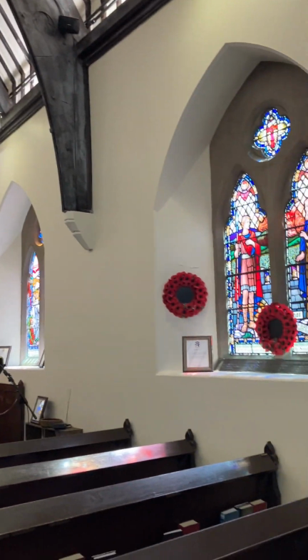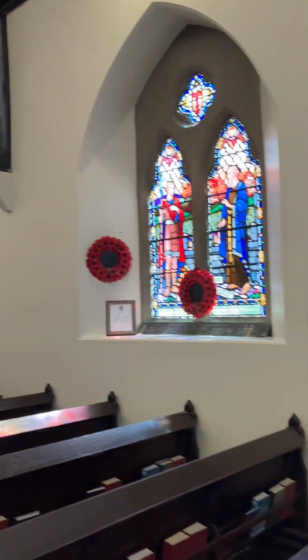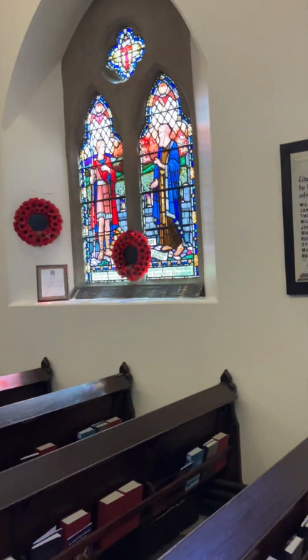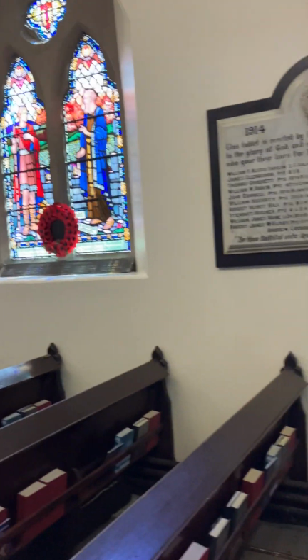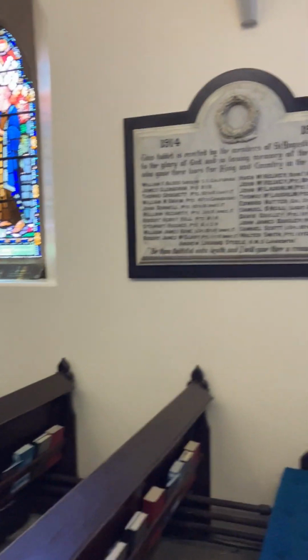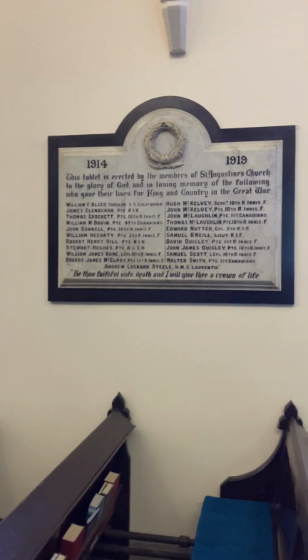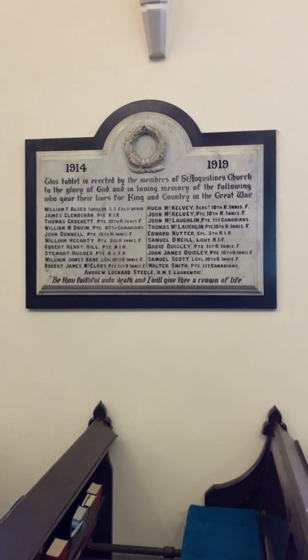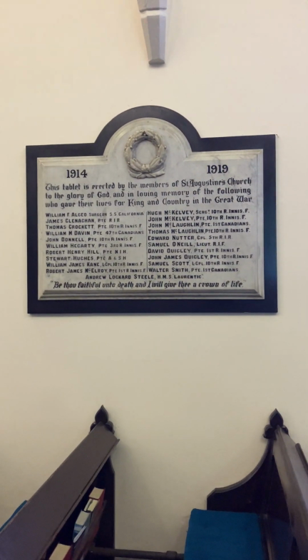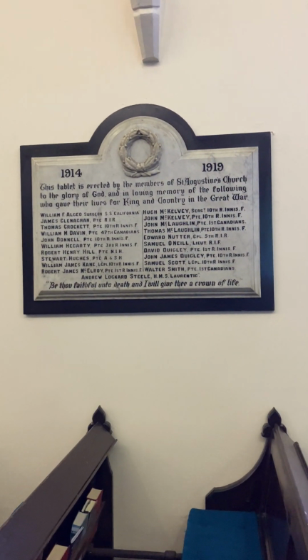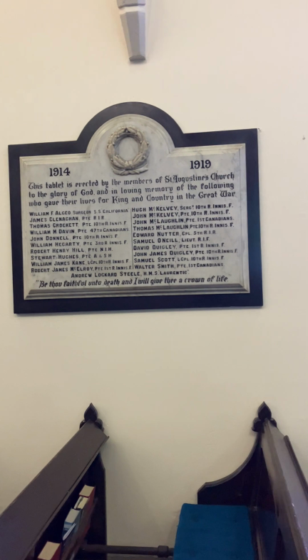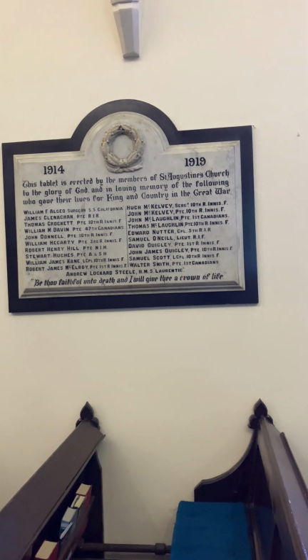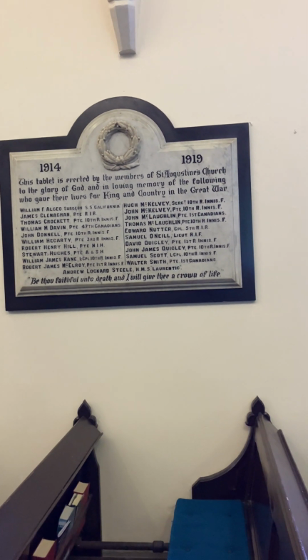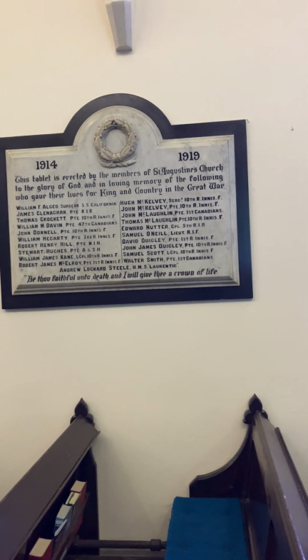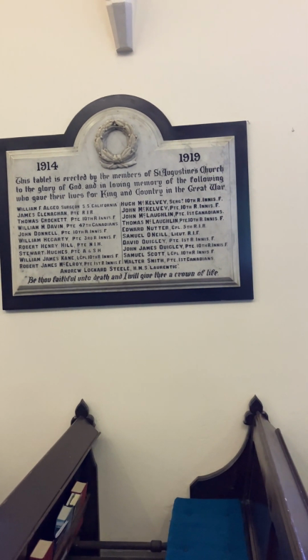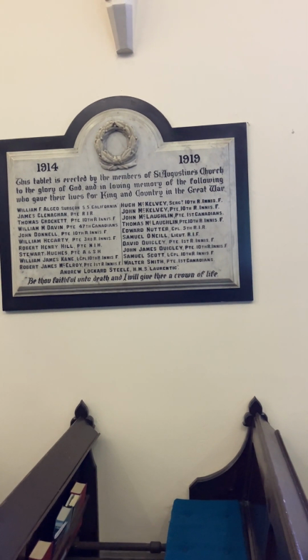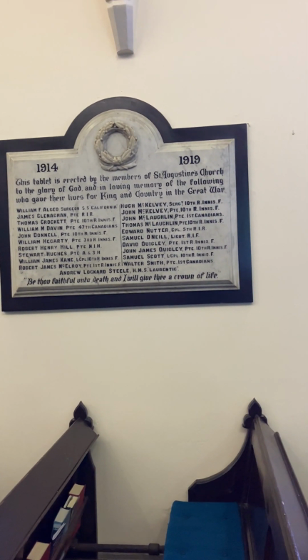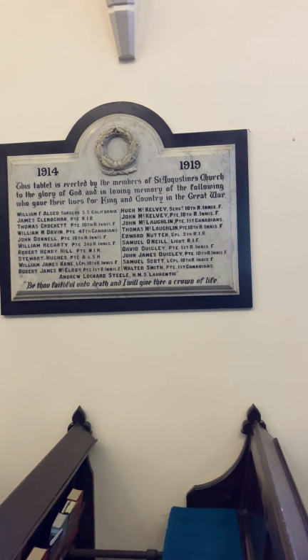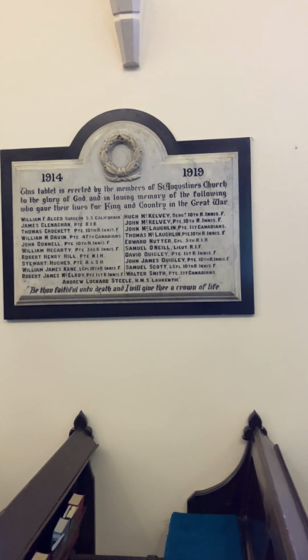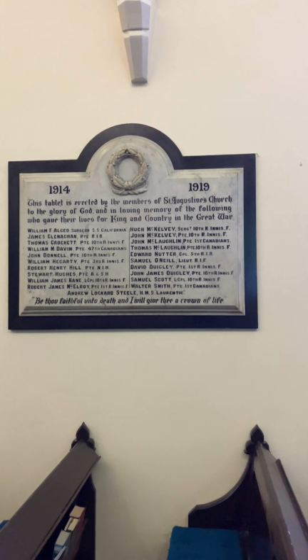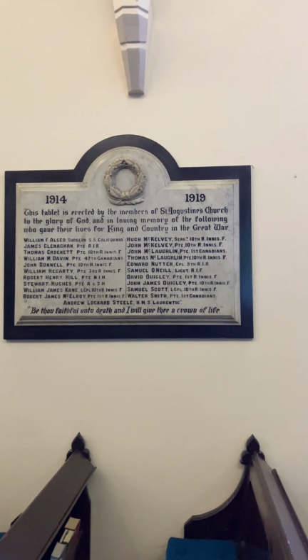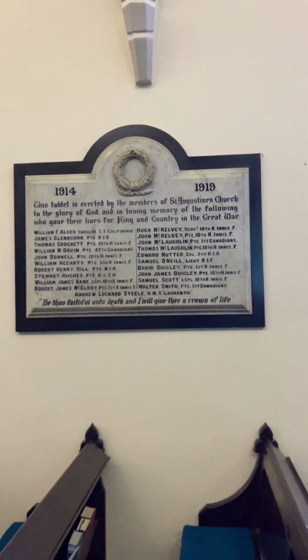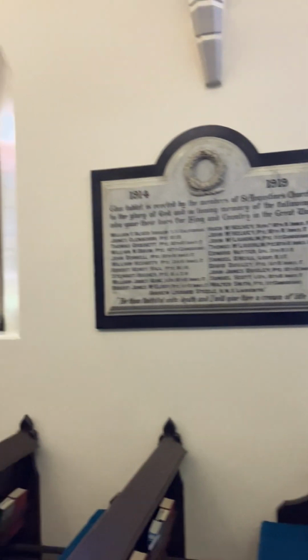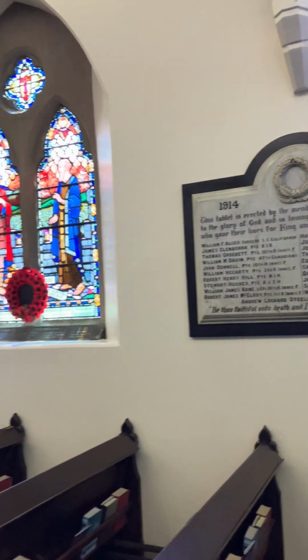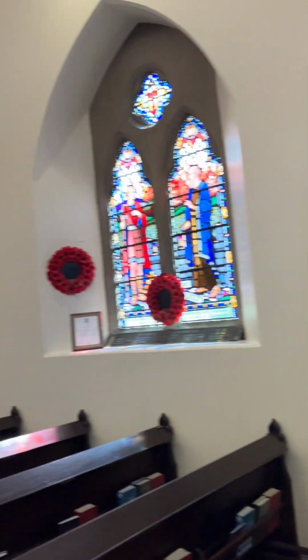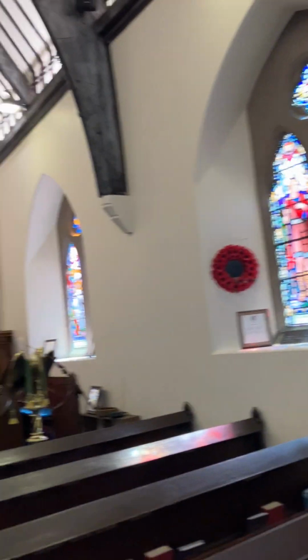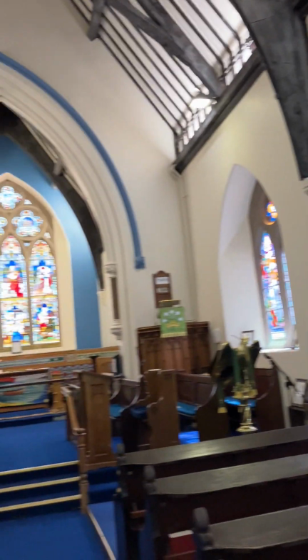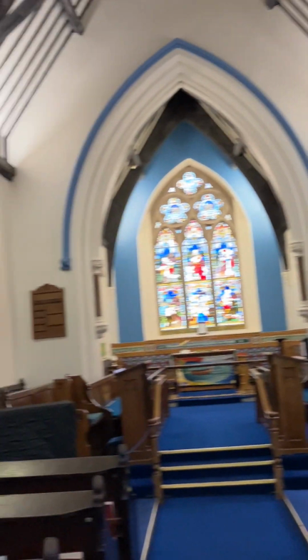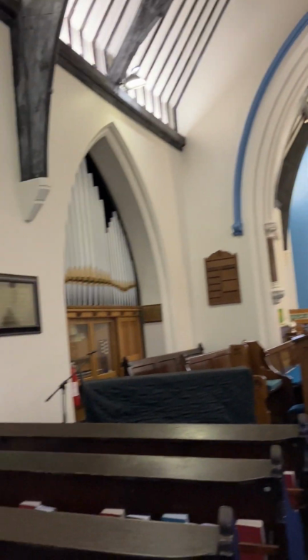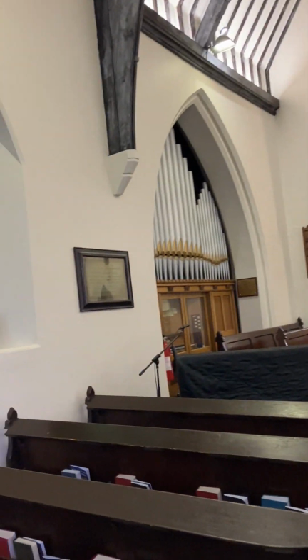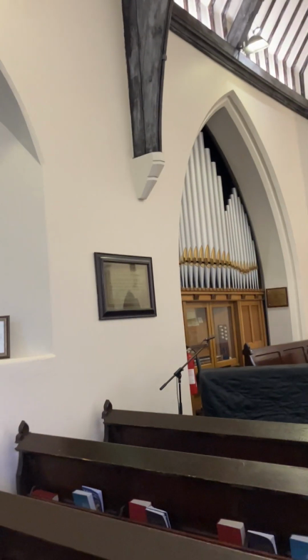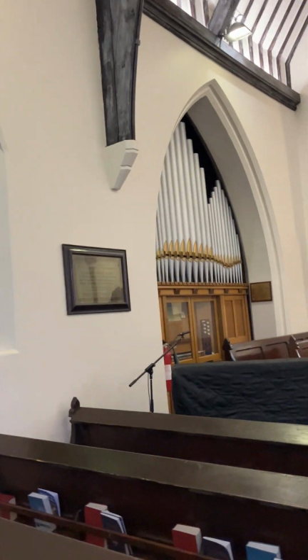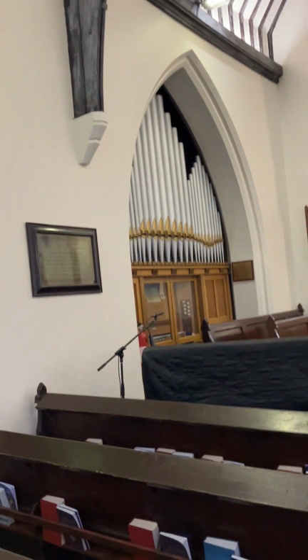And that's another war memorial there — 1914 to 1919. Quite amazing.